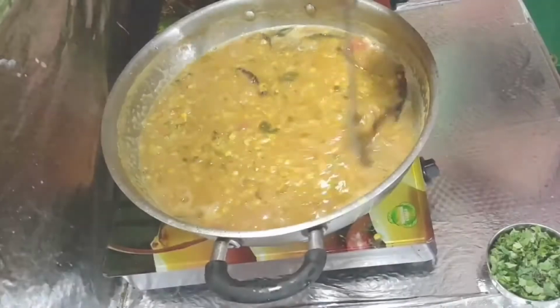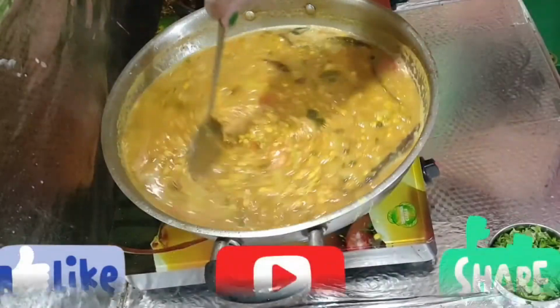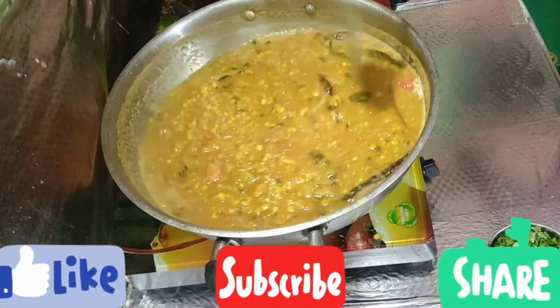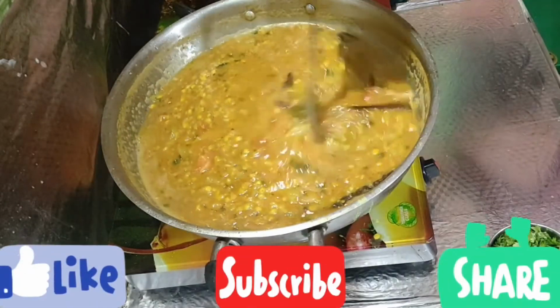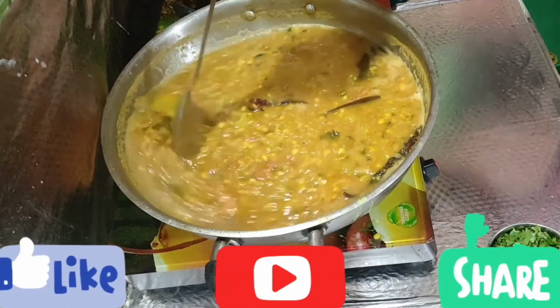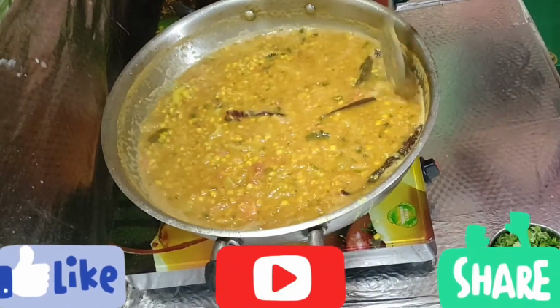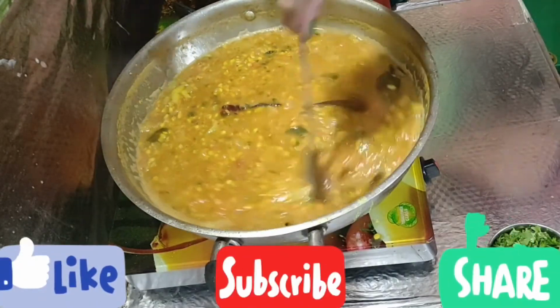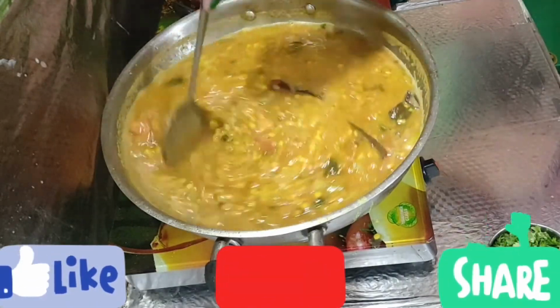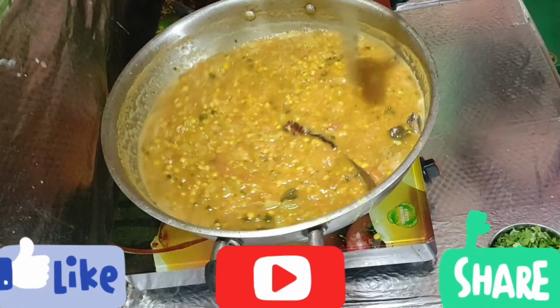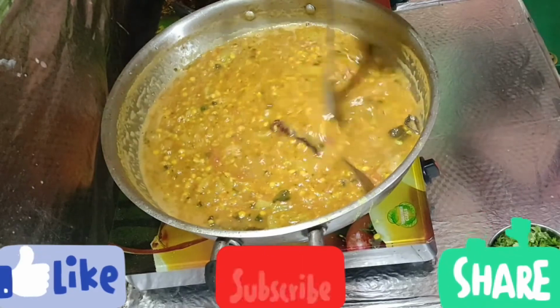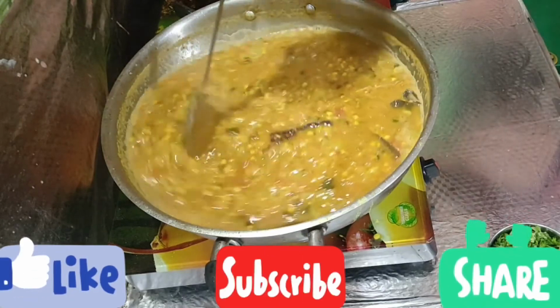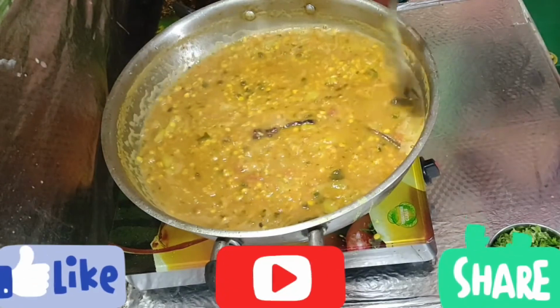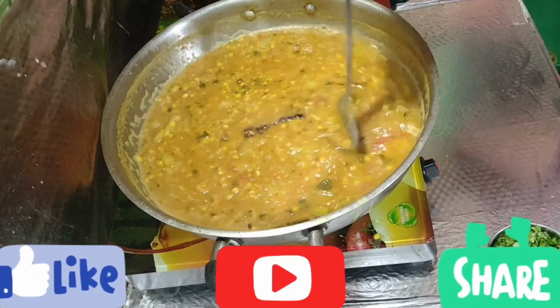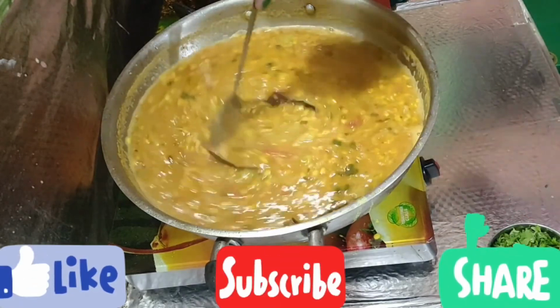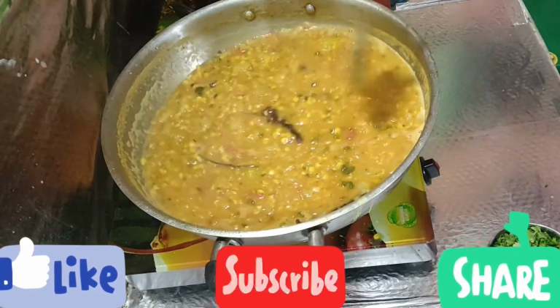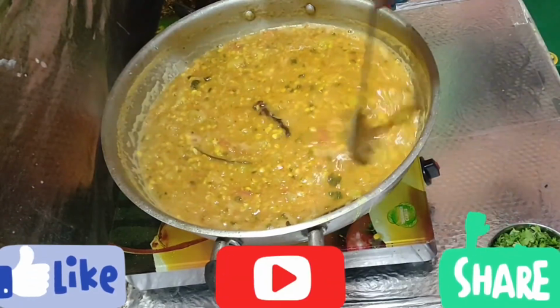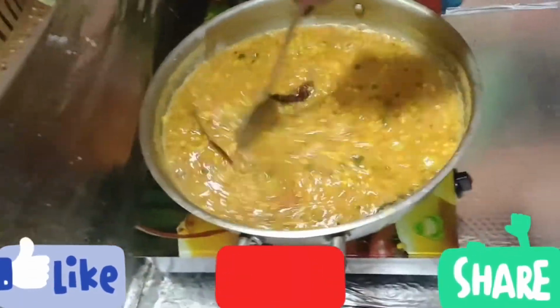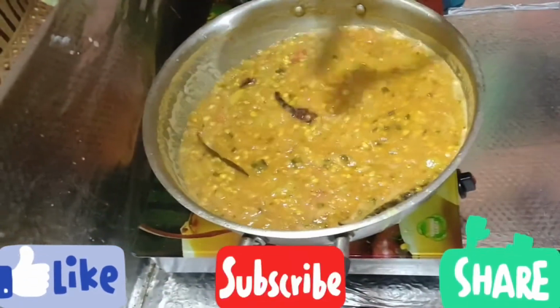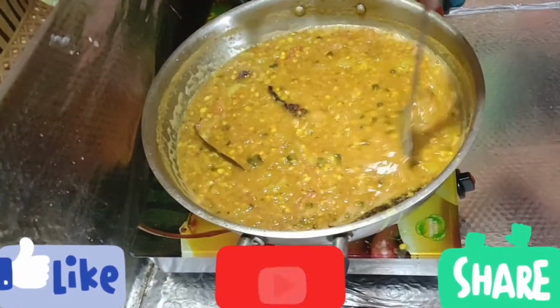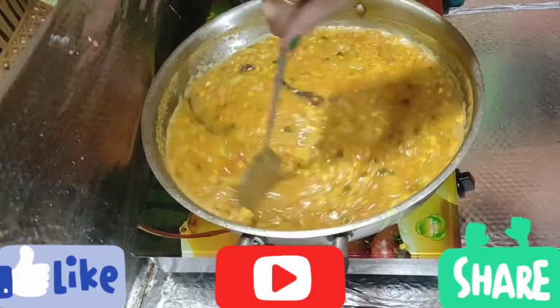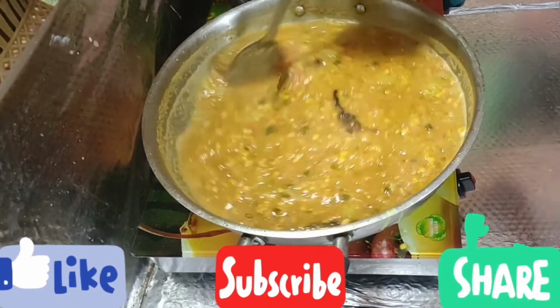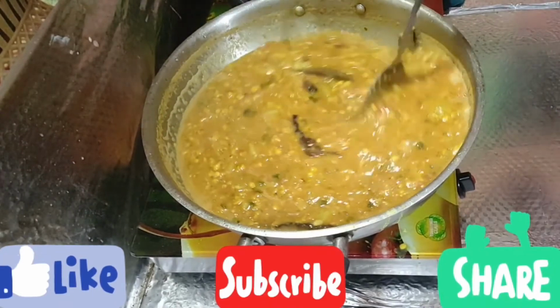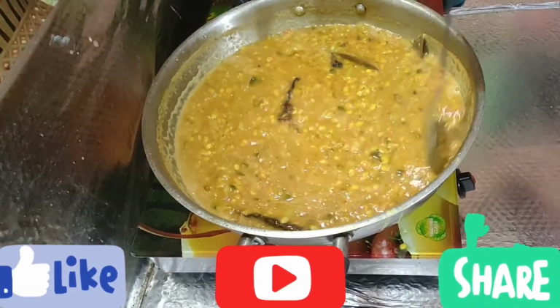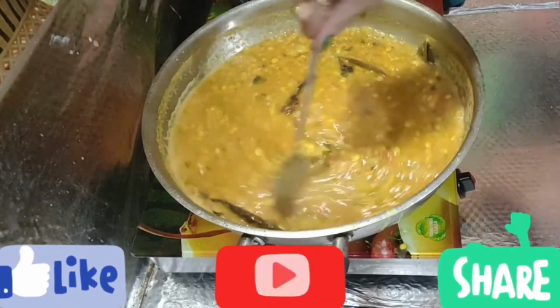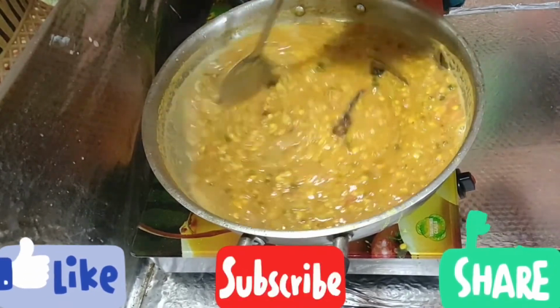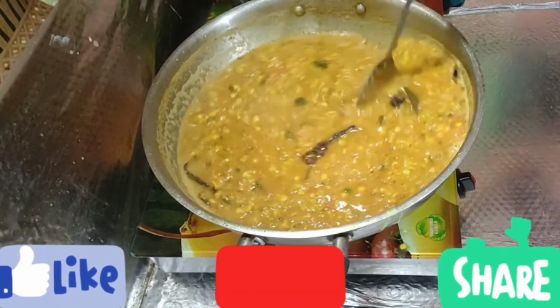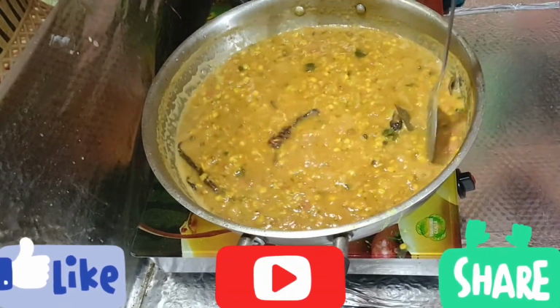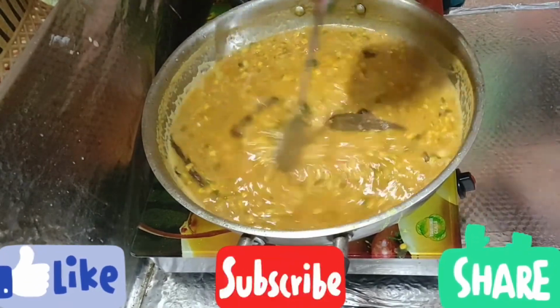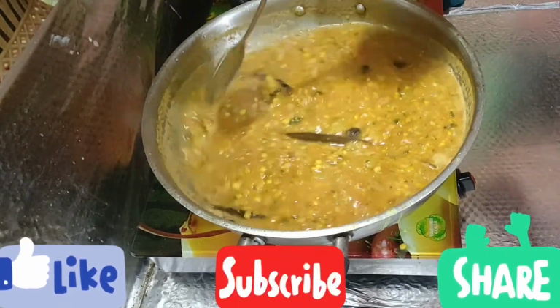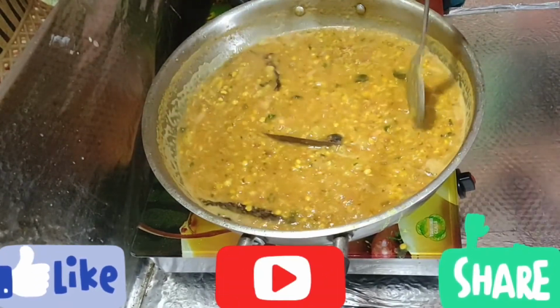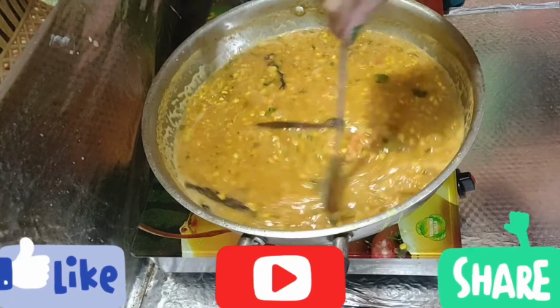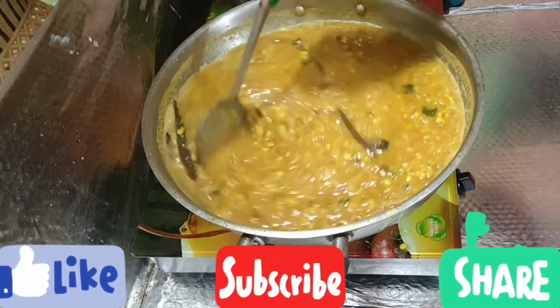So friends, this was my small recipe. If you like this, please like it and subscribe to my channel. The channel name is Anita Jussi — All in One Channel. Friends, thank you very much for watching my videos.